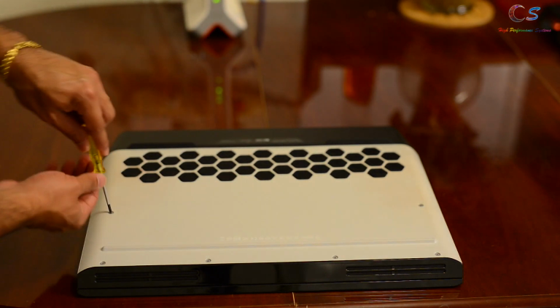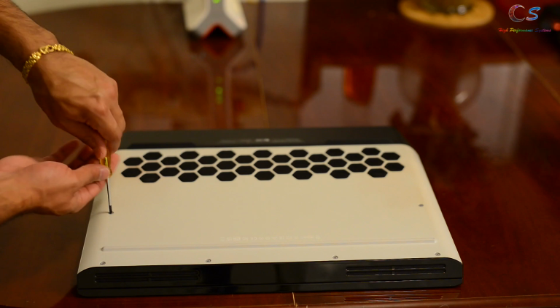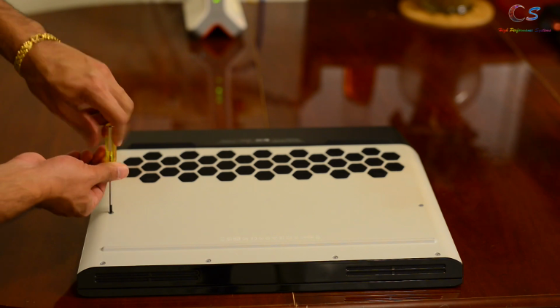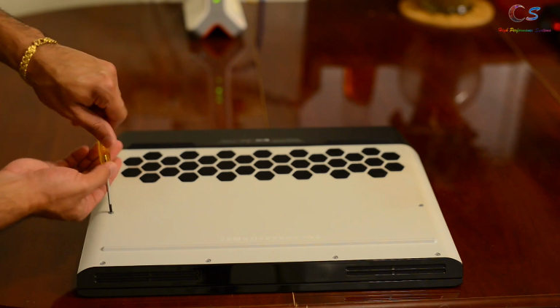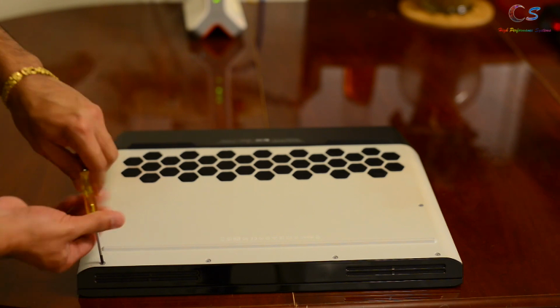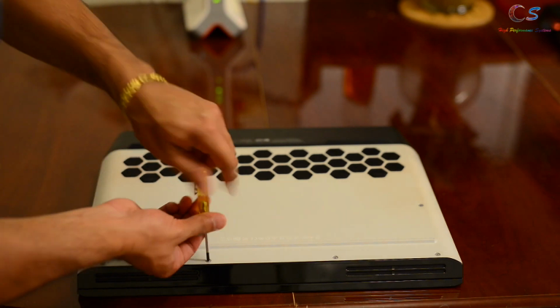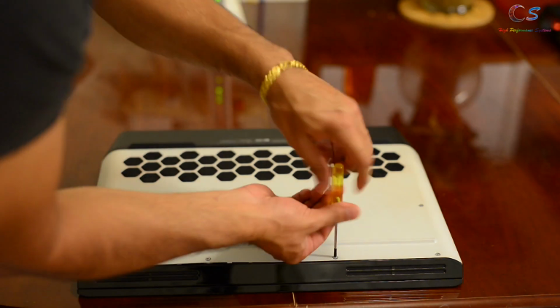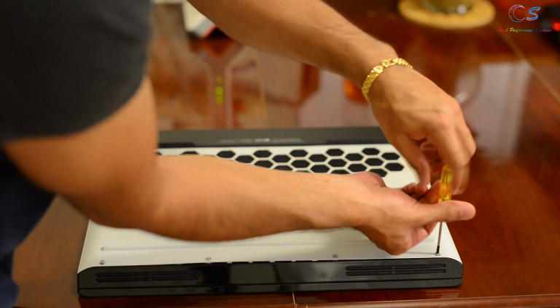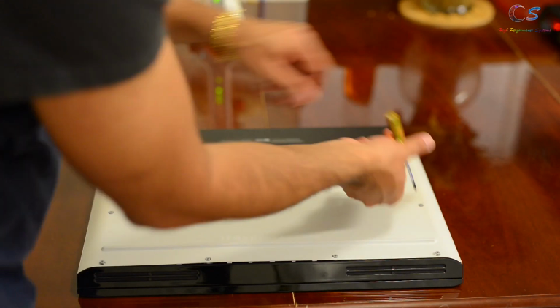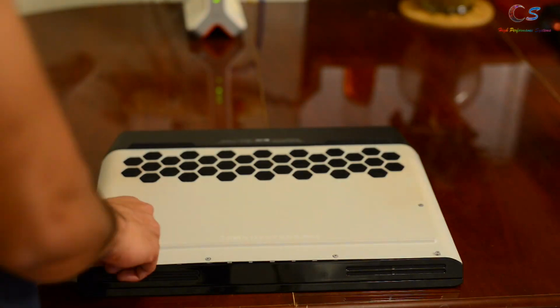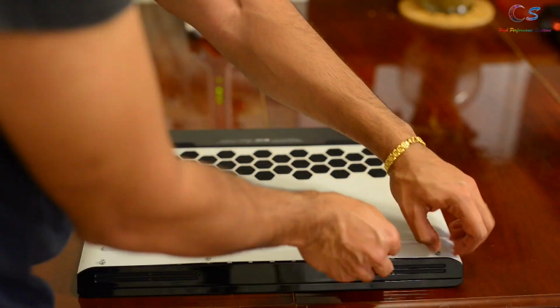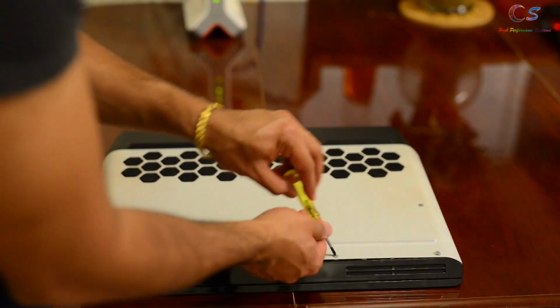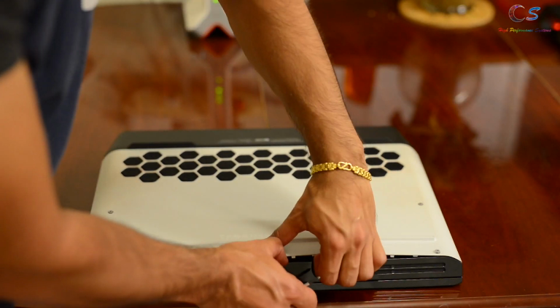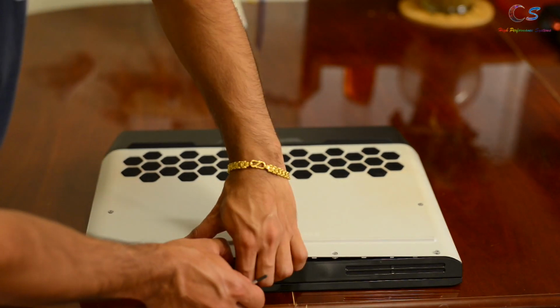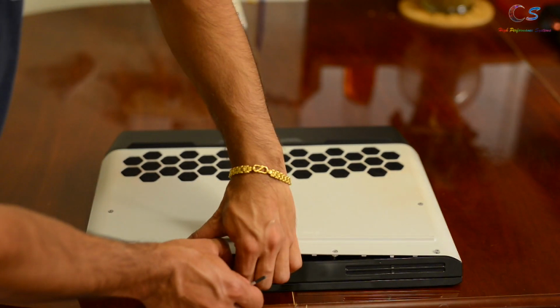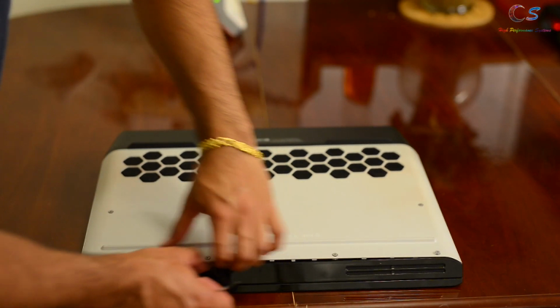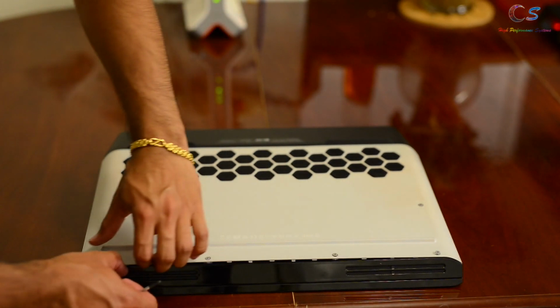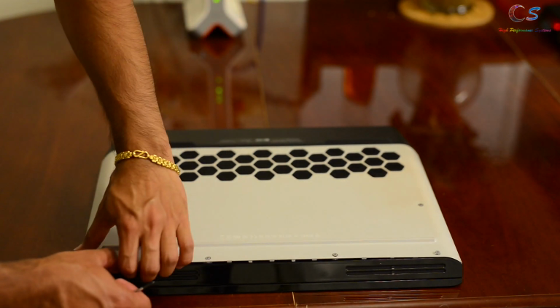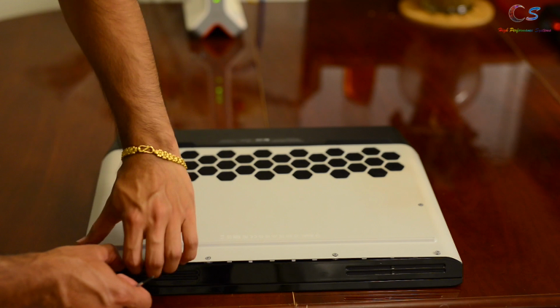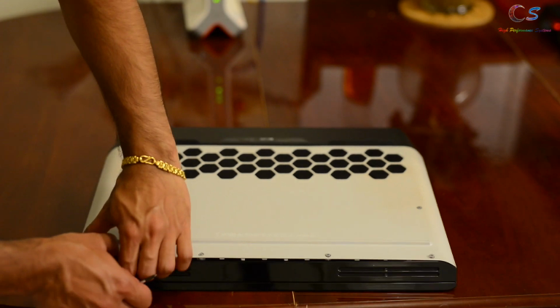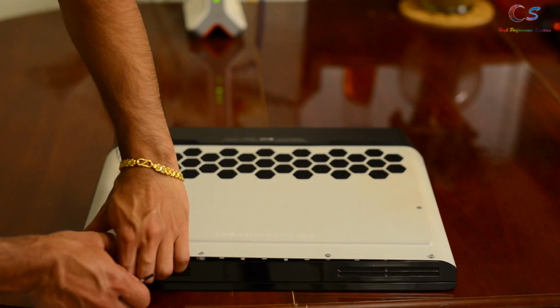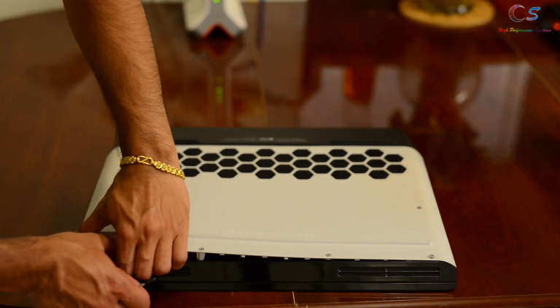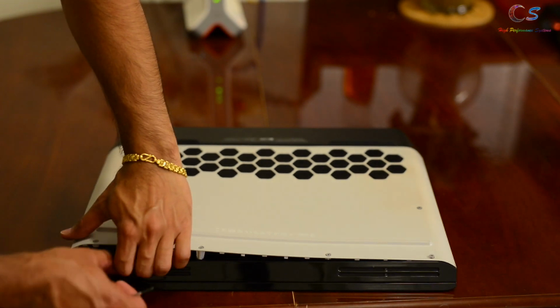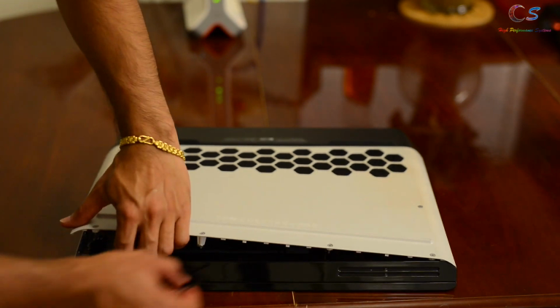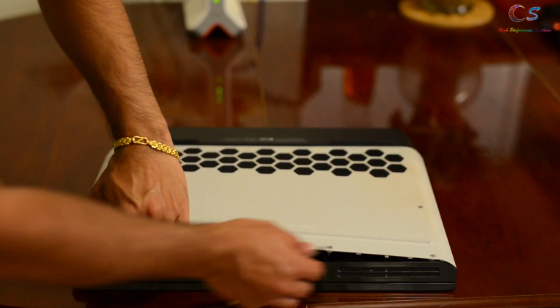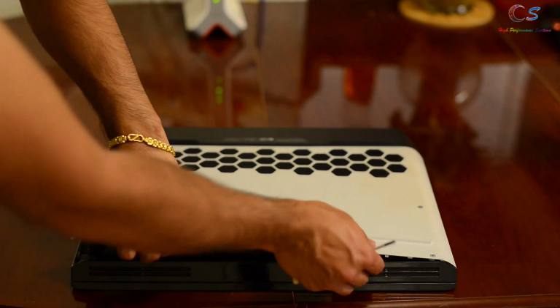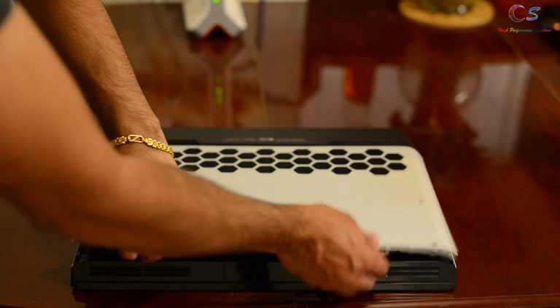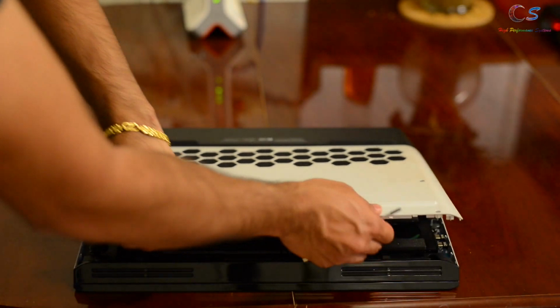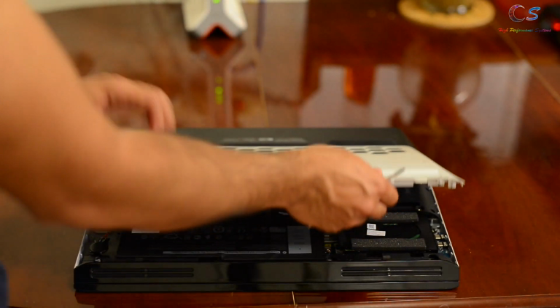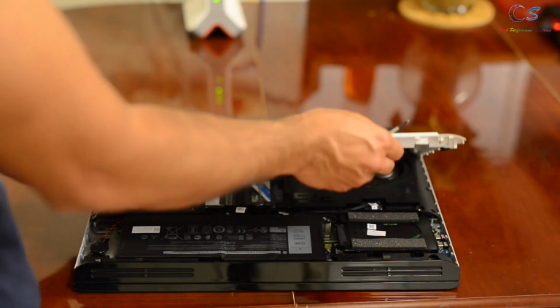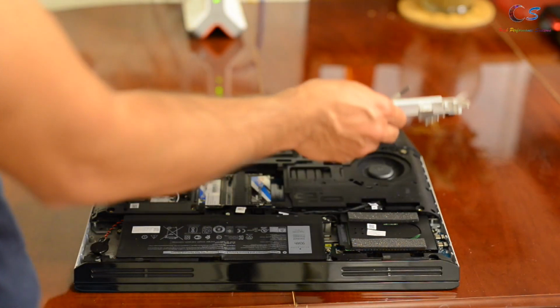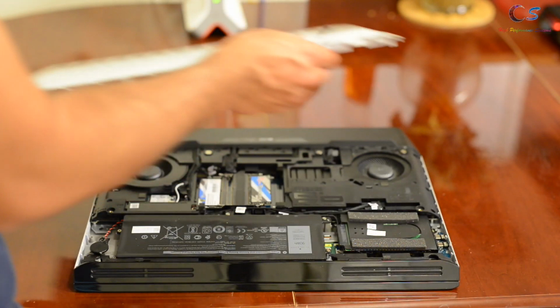Don't try to remove them all the way — just go ahead and pry open the panel. It'll take a little bit of effort if it's your first time opening the laptop, but if you've opened it many times it shouldn't be that hard.